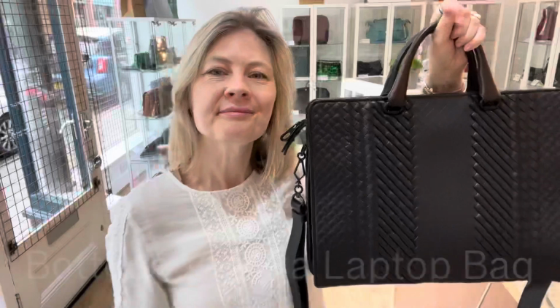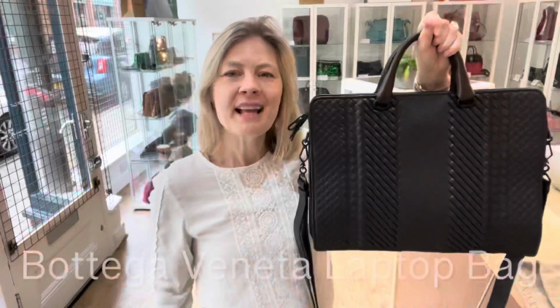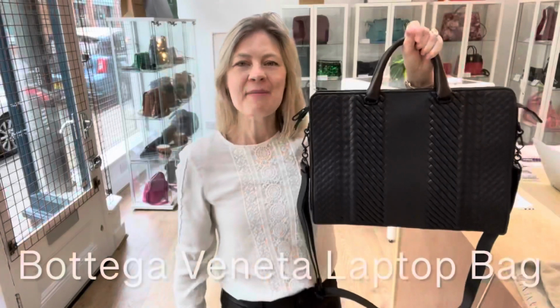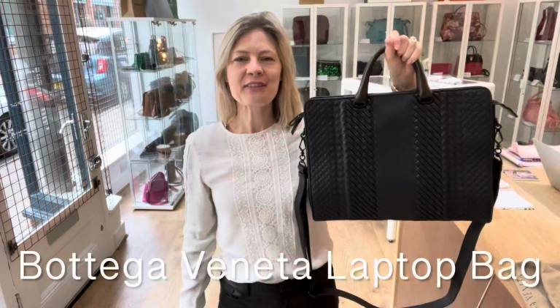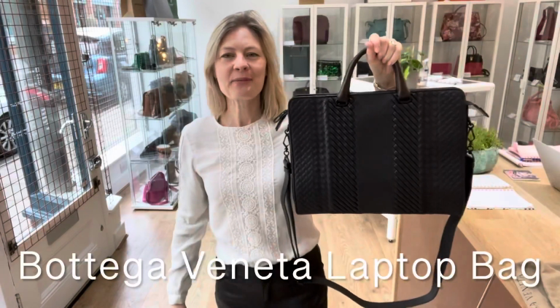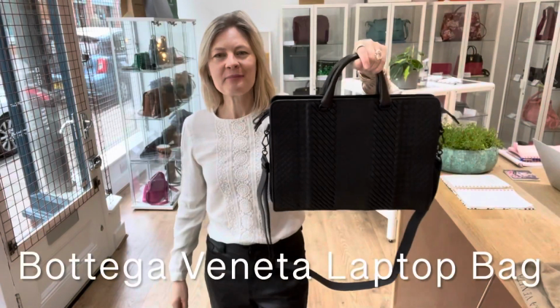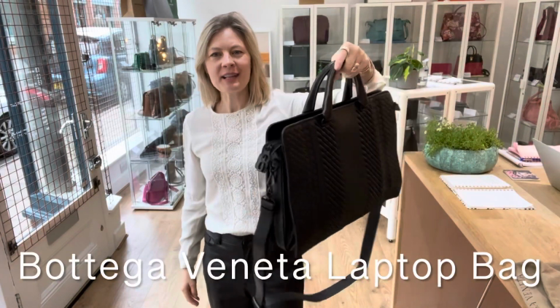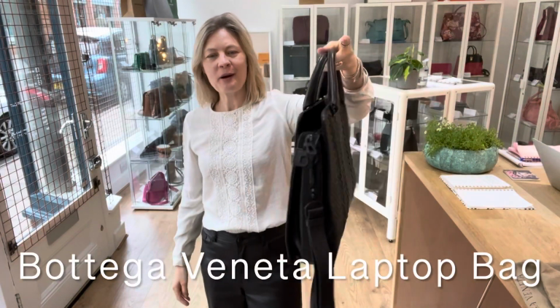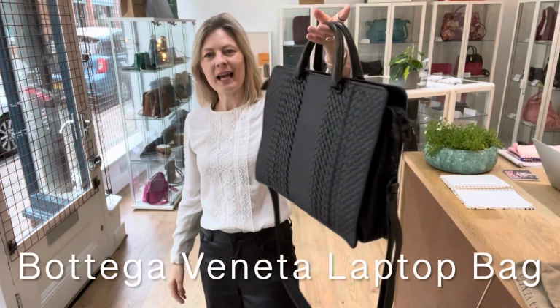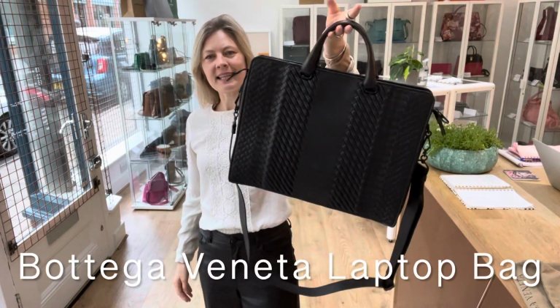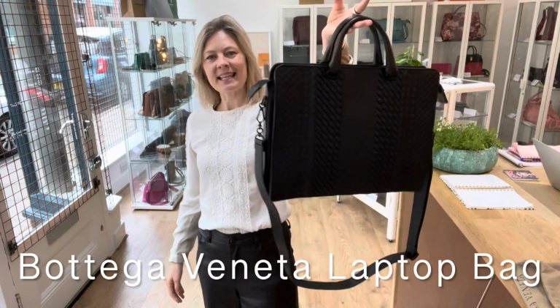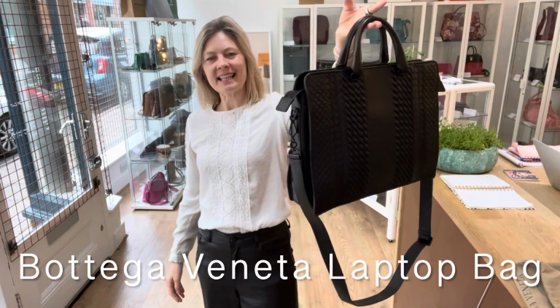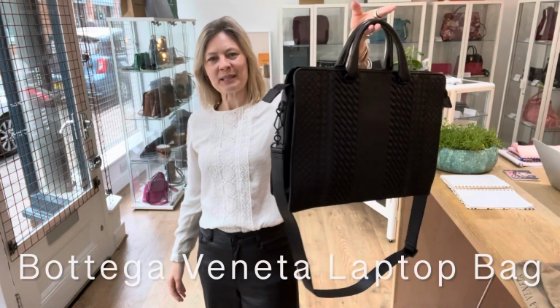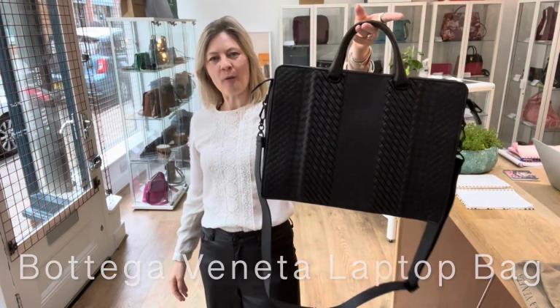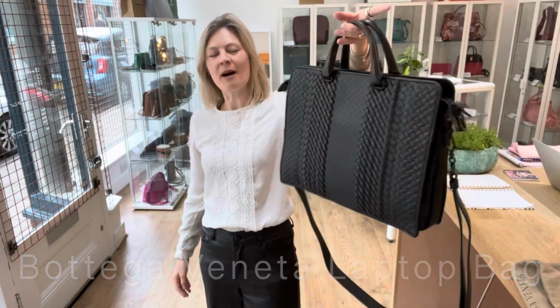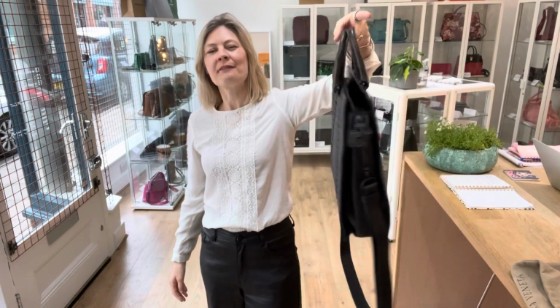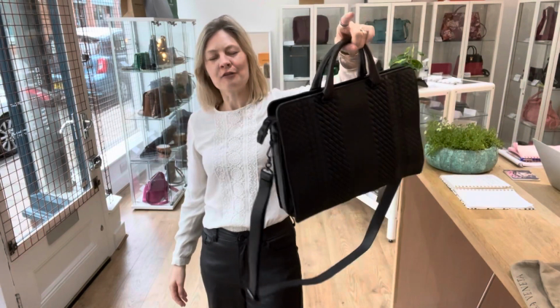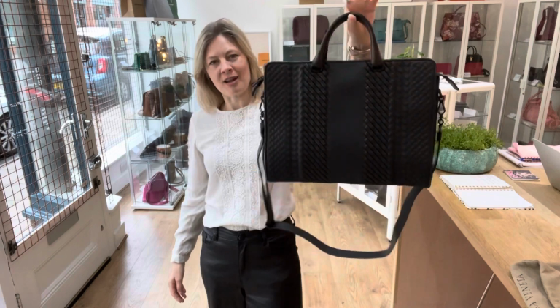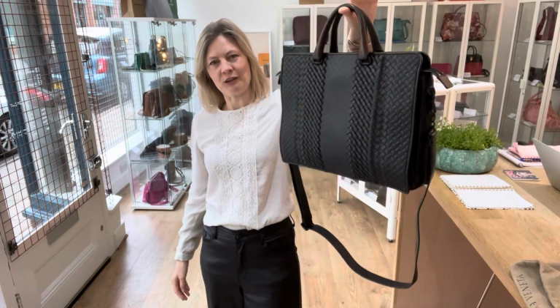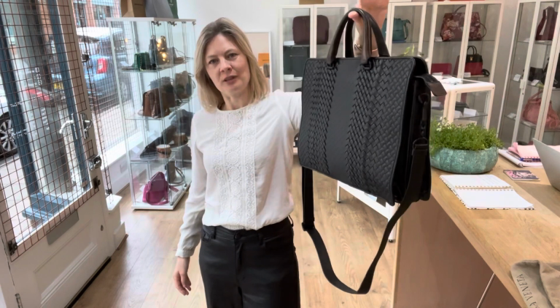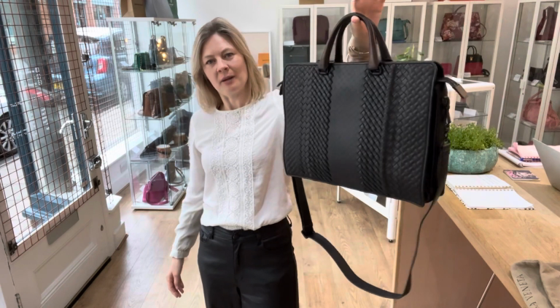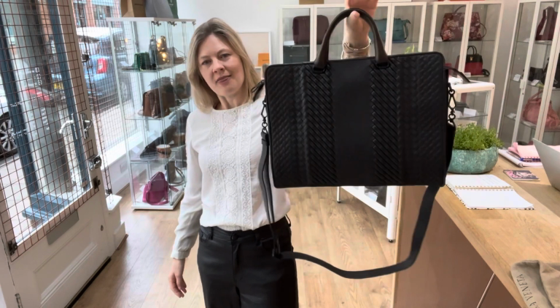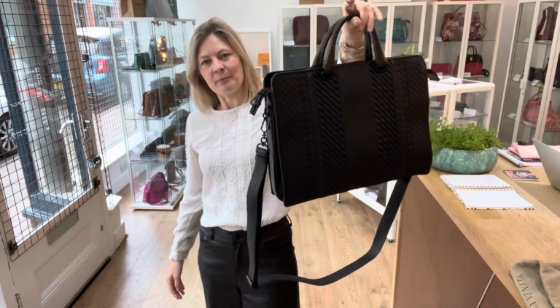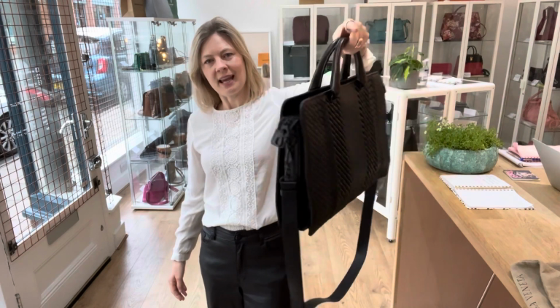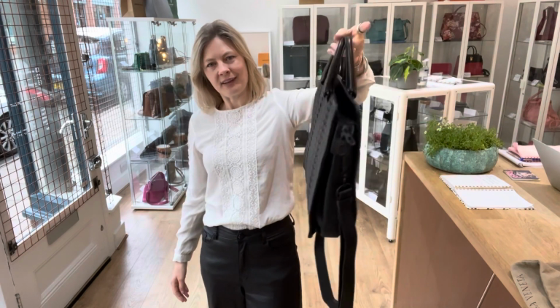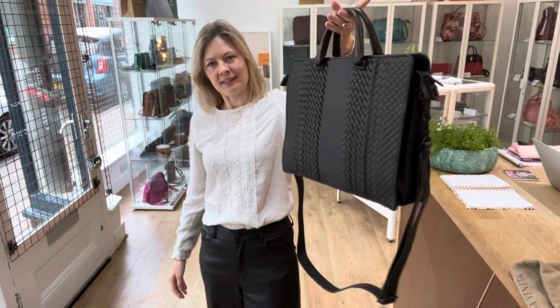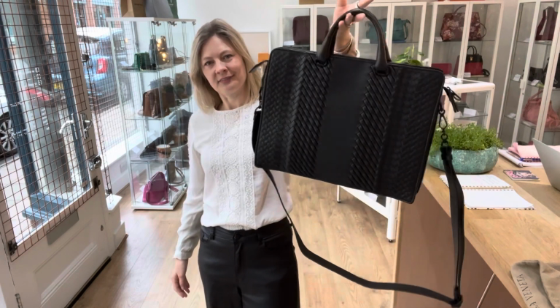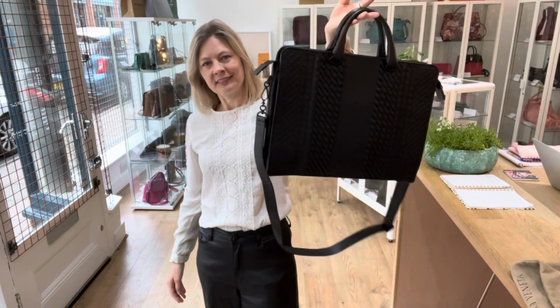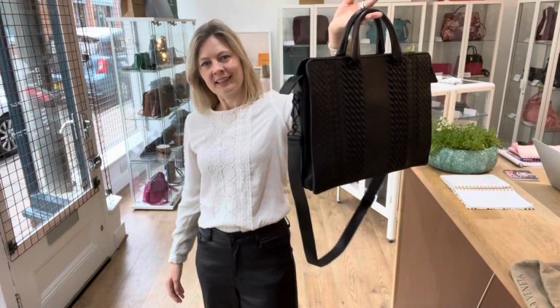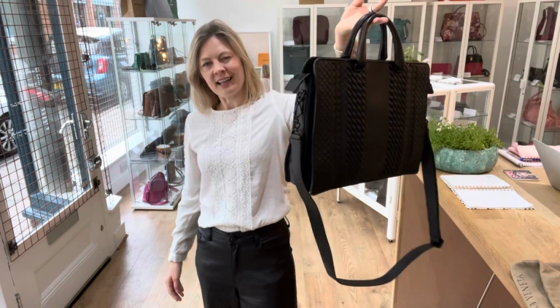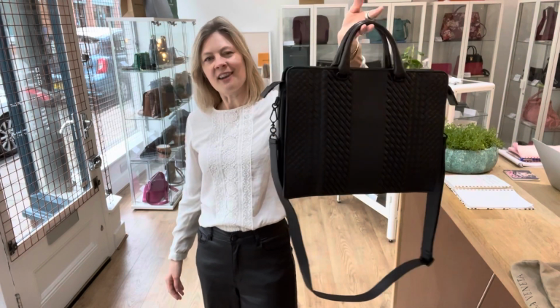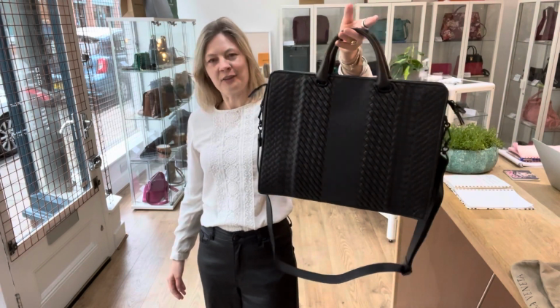Hey bag lovers, welcome back to Arm Candy. This is by one of my favourite brands of all time — this is Bottega Veneta and I love them.